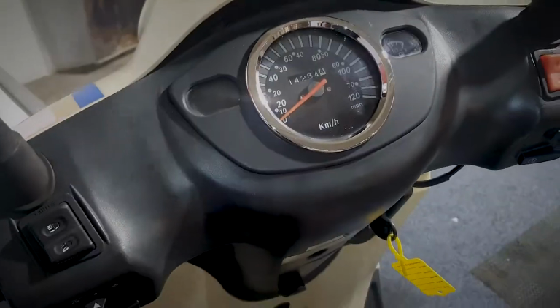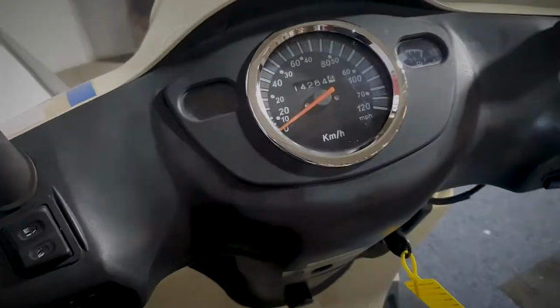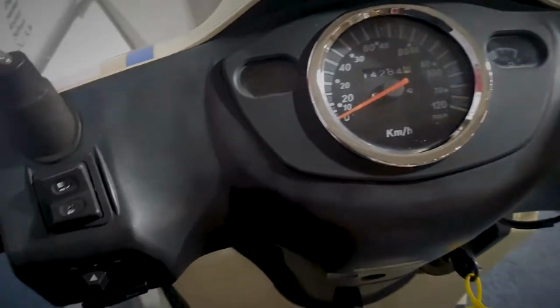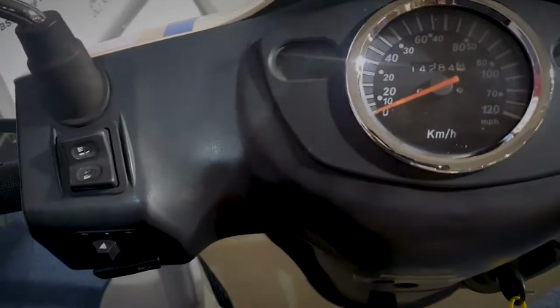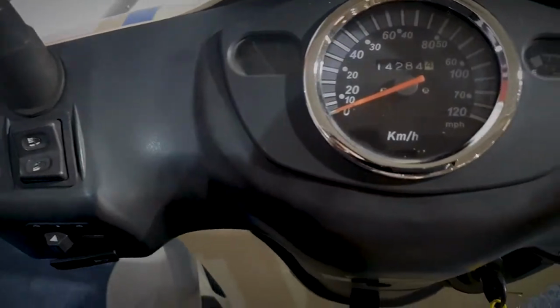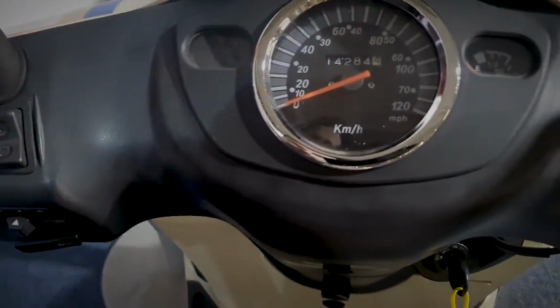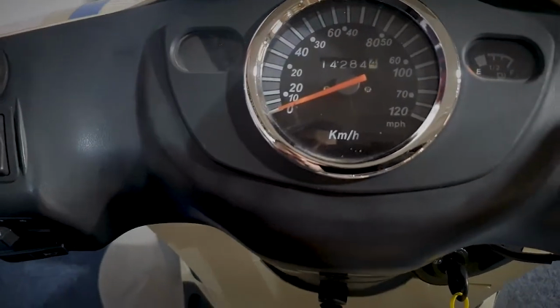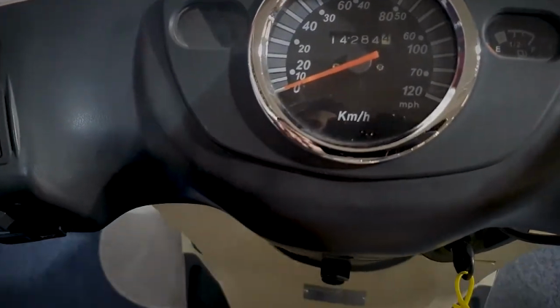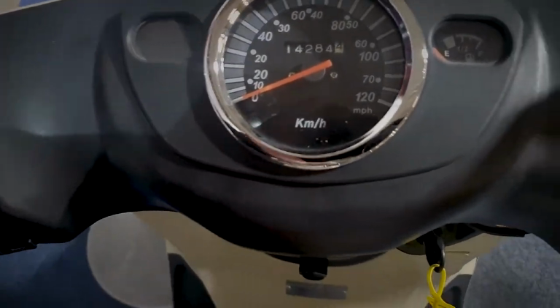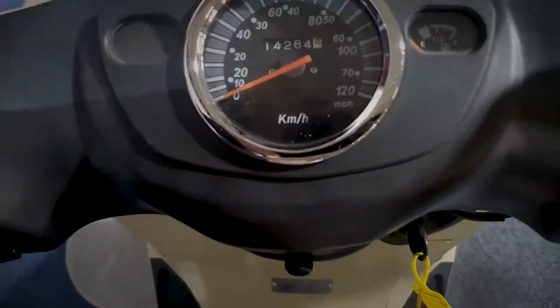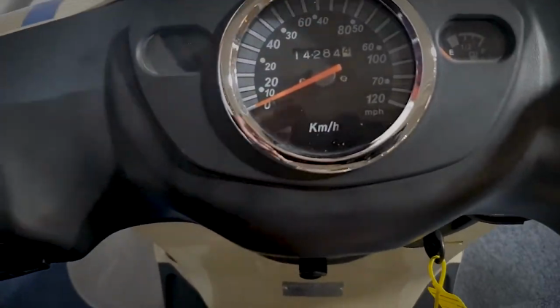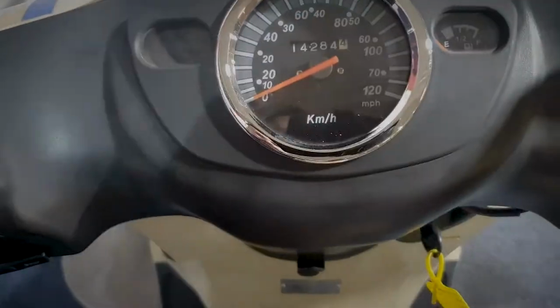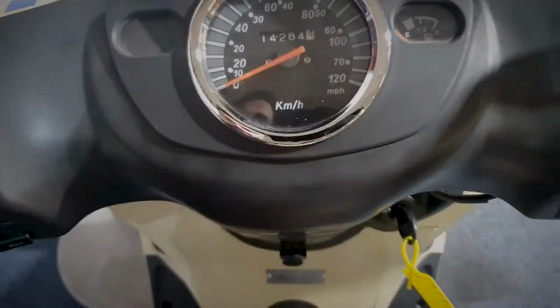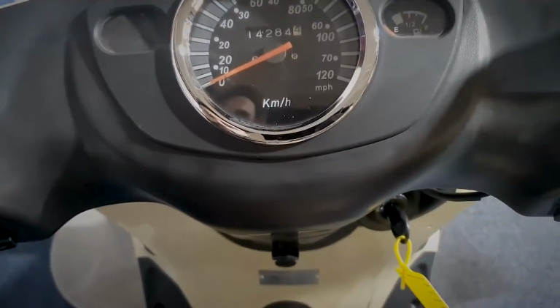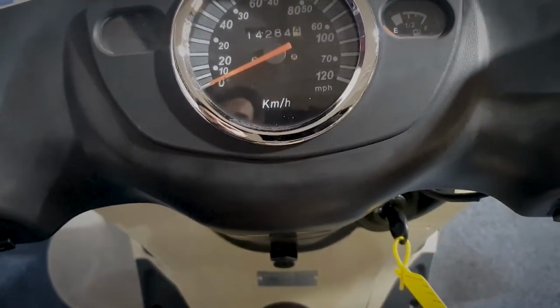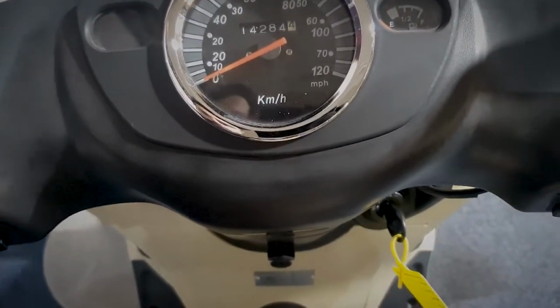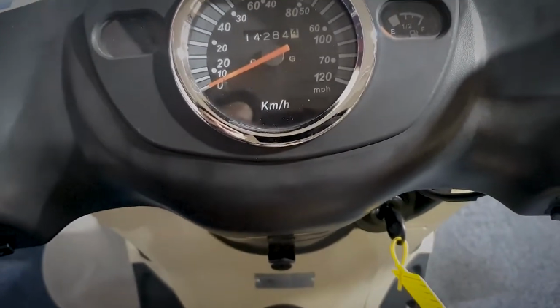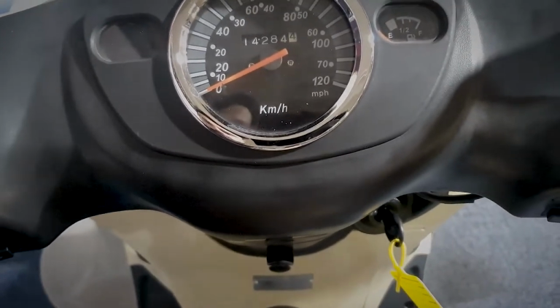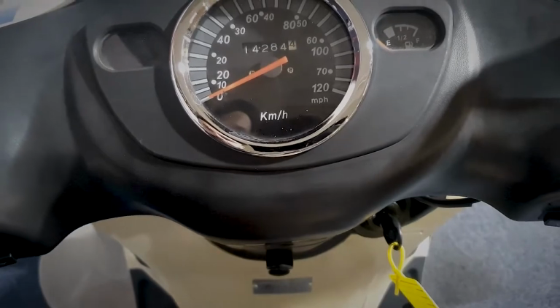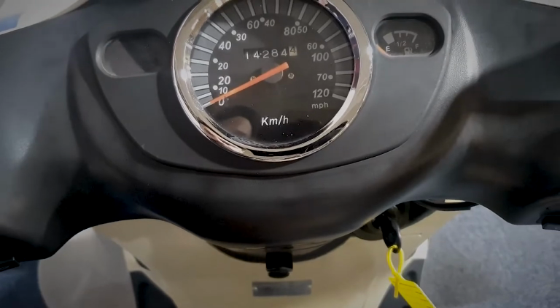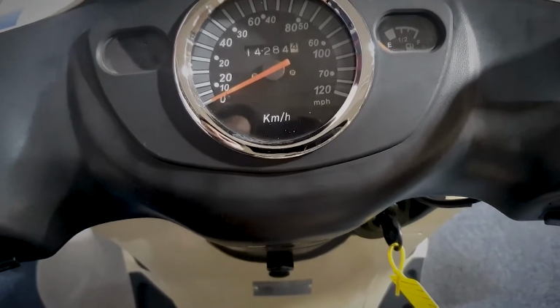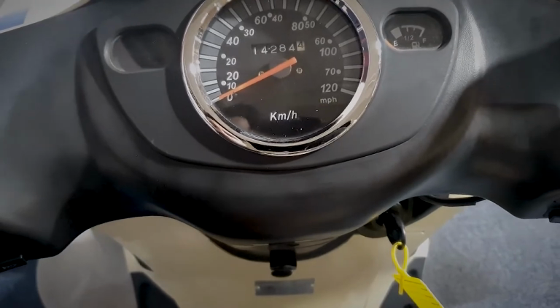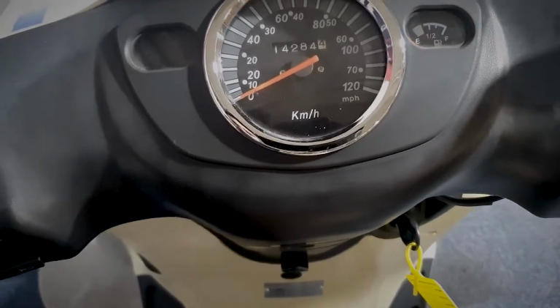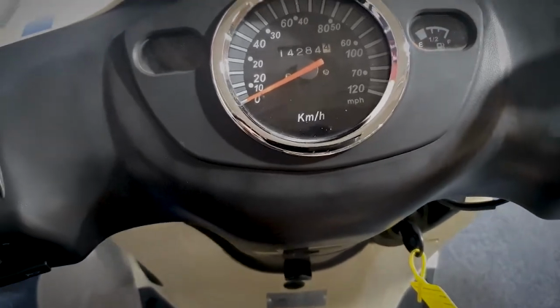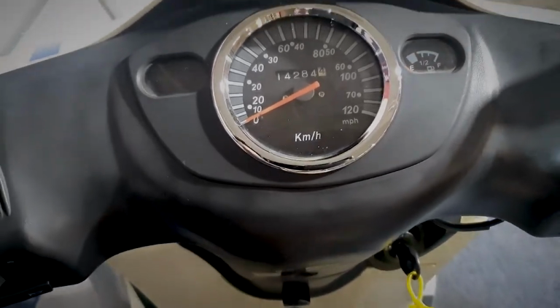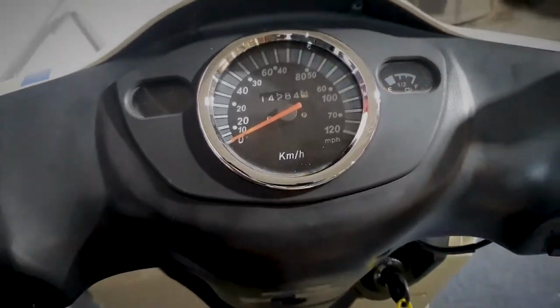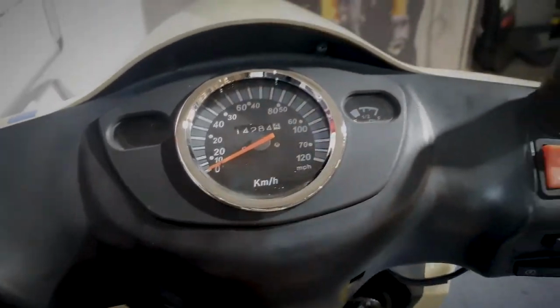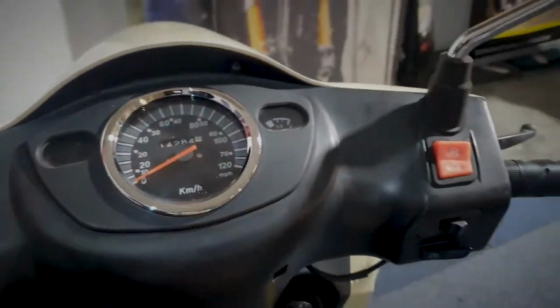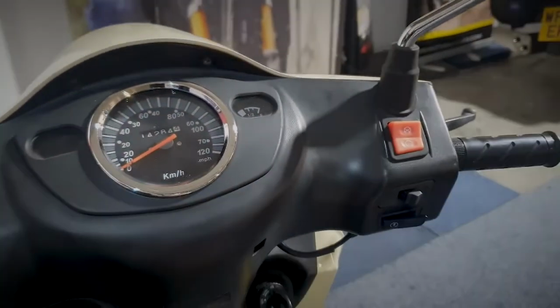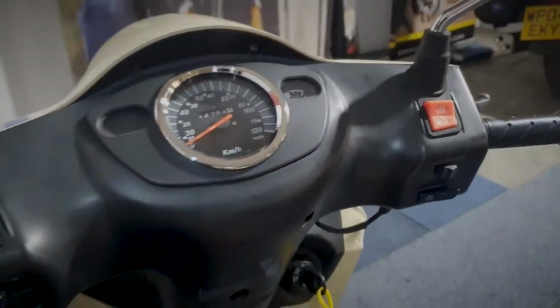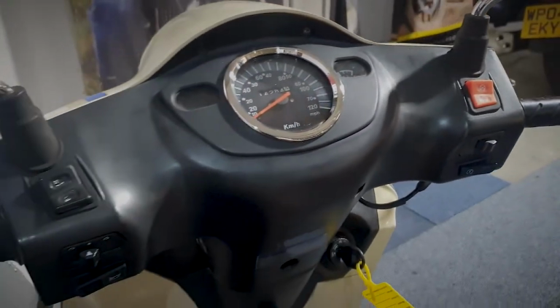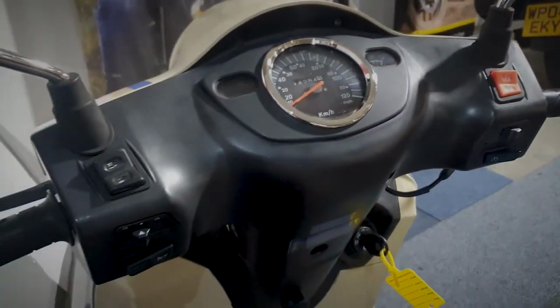We'll just quickly take a look at the dash now for the Baotian, and it's currently showing 14,284 kilometres on the clock. I'll just quickly show you the rest of the dash.